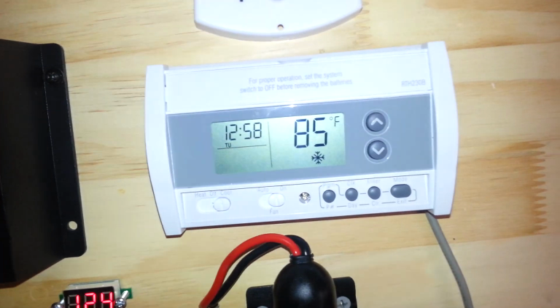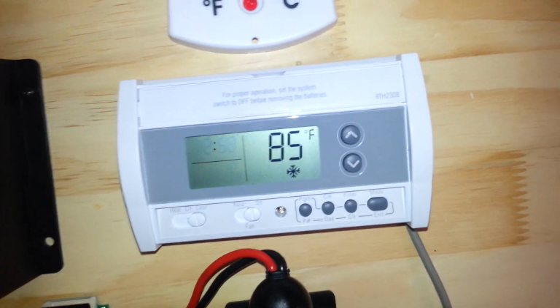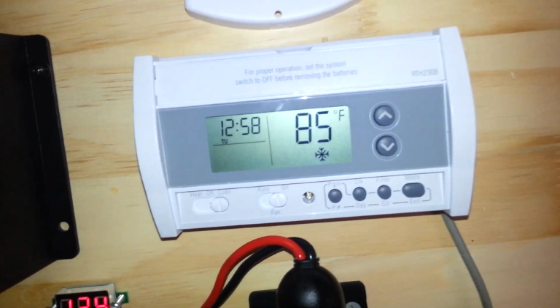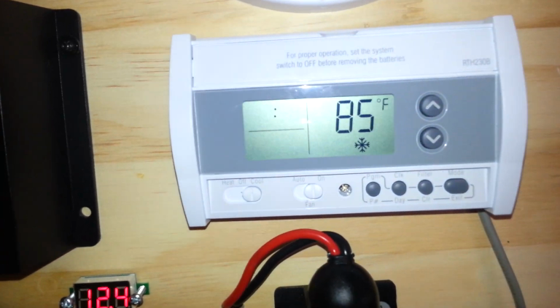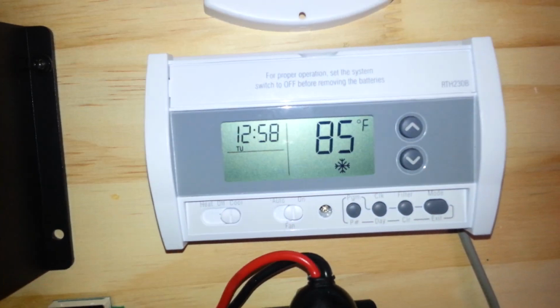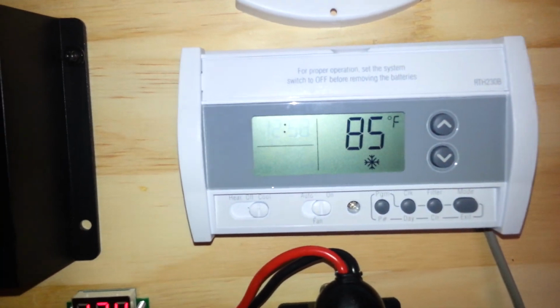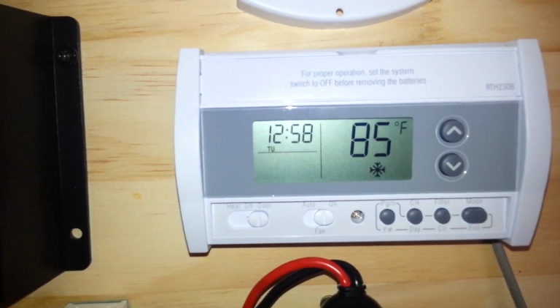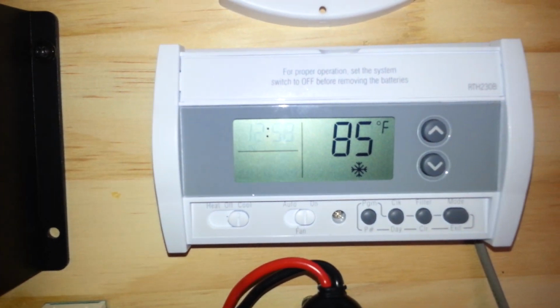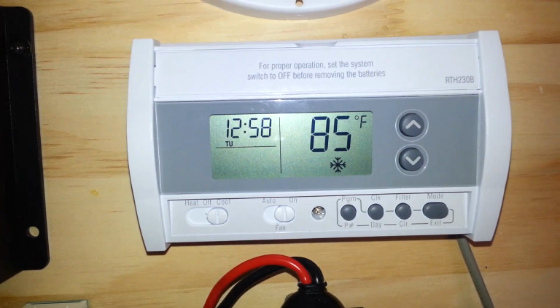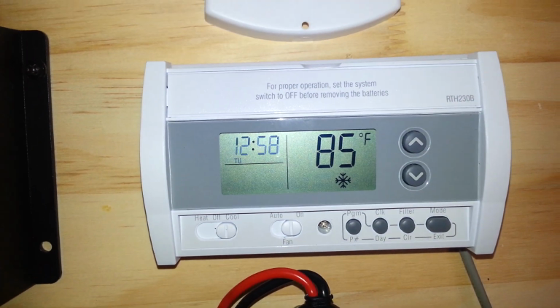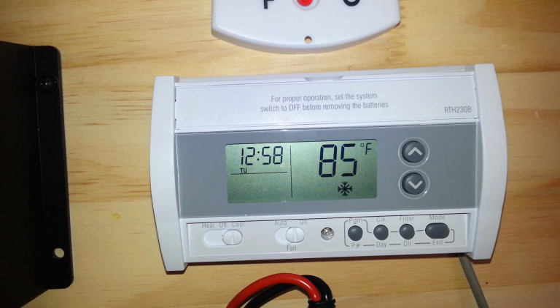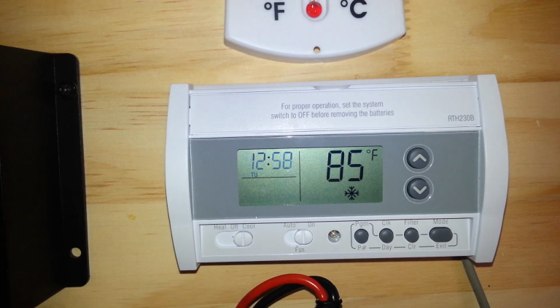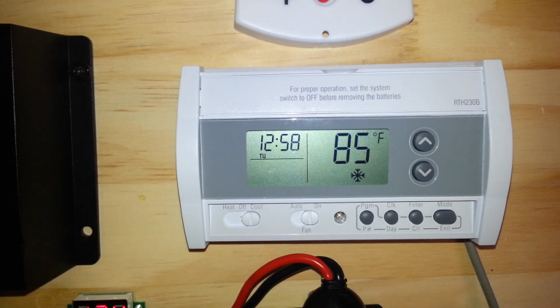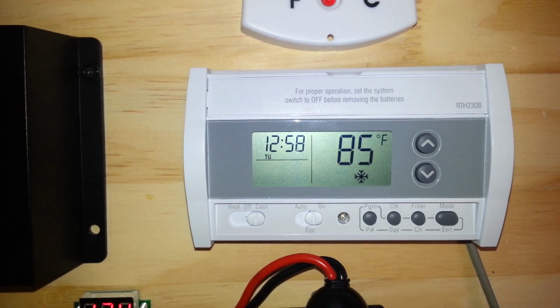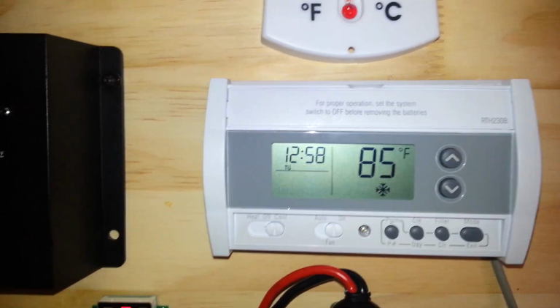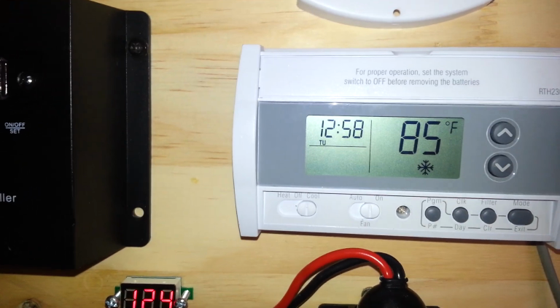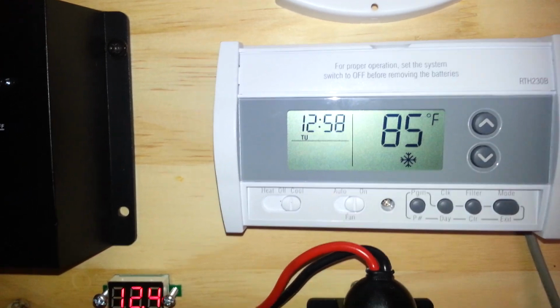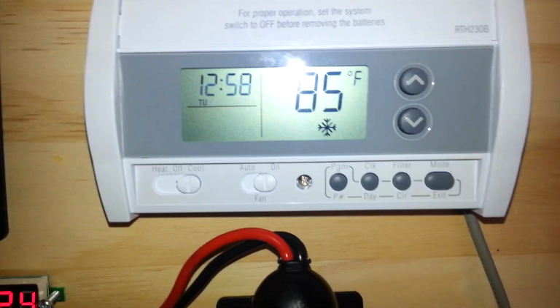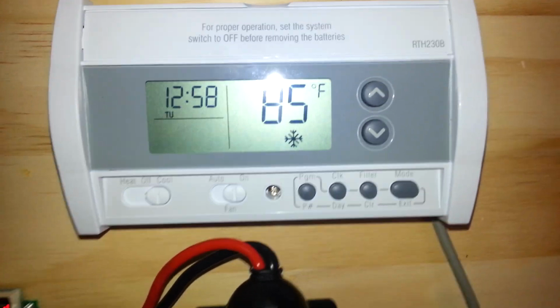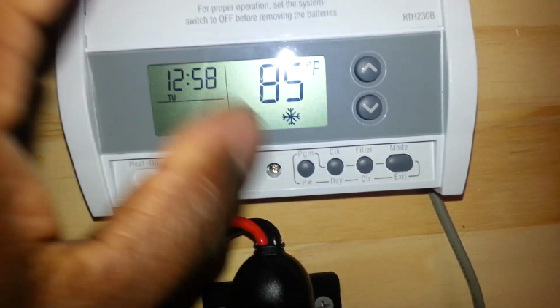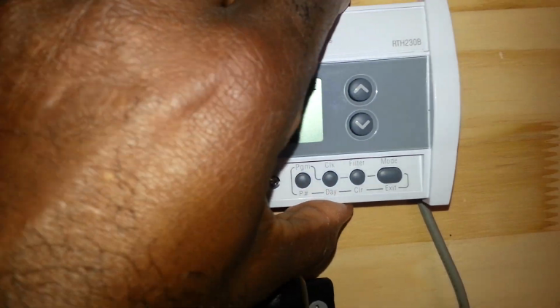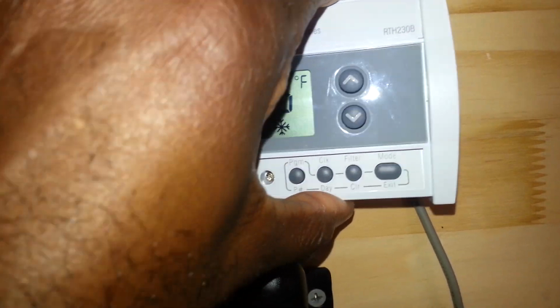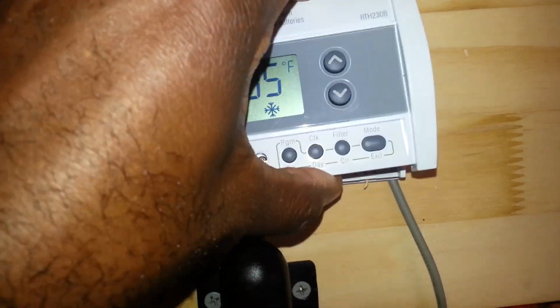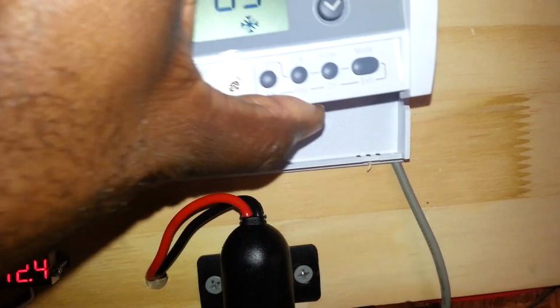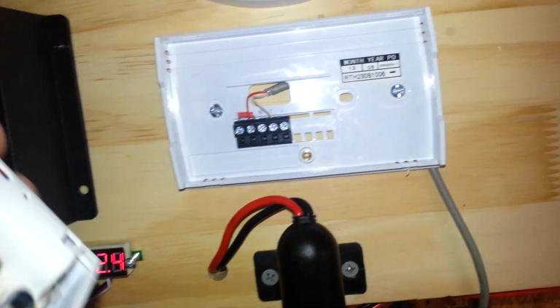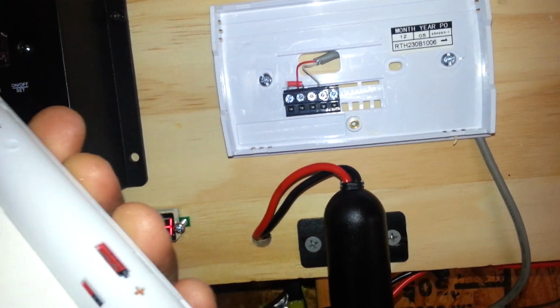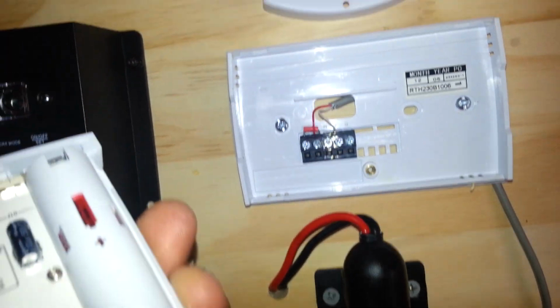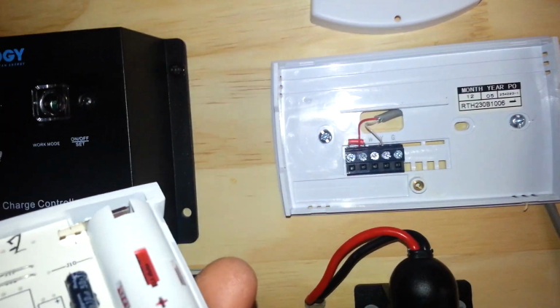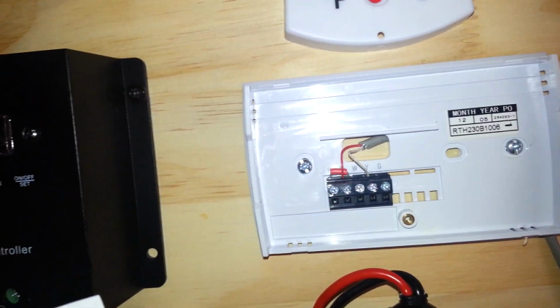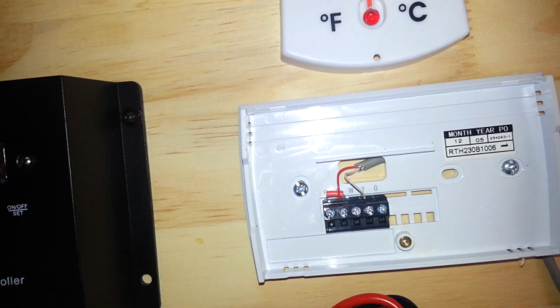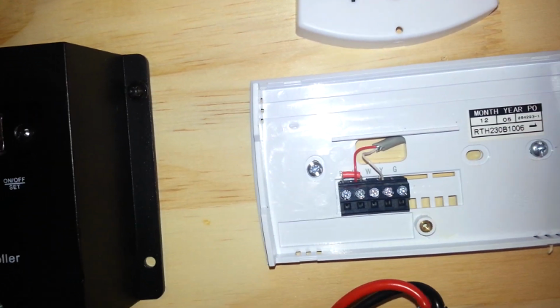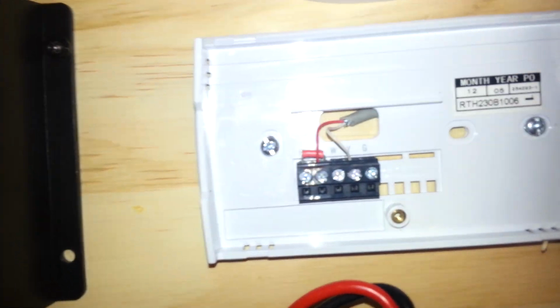So Dave, I'm going to take this thermostat off the base so you can take a closer look on the inside. Okay, Dave, here we go.